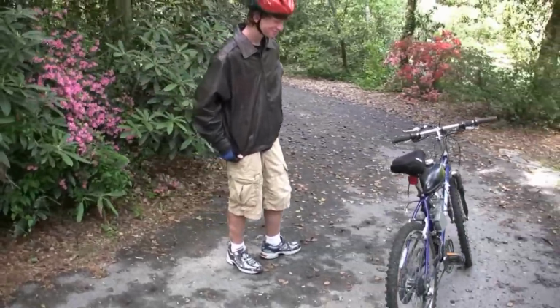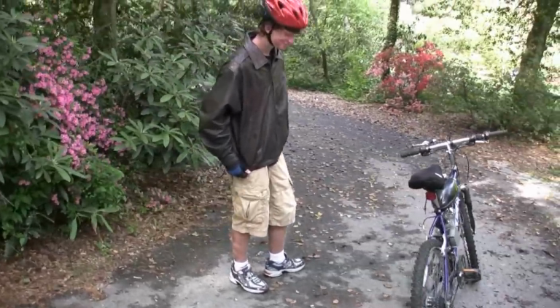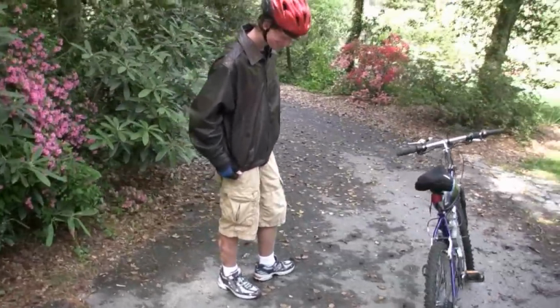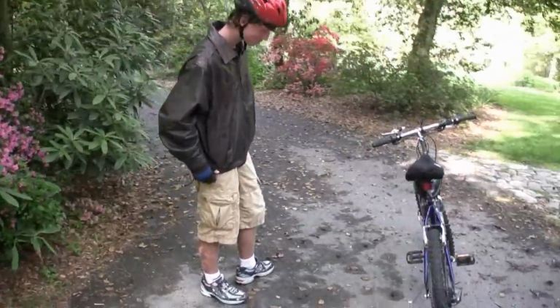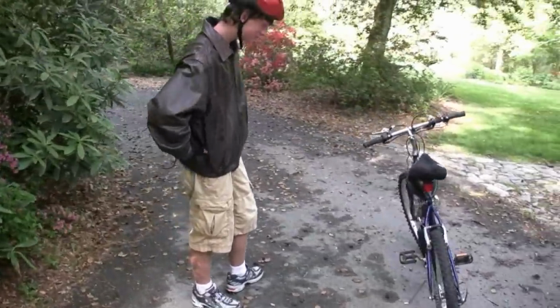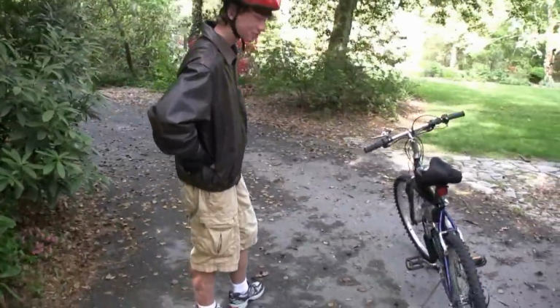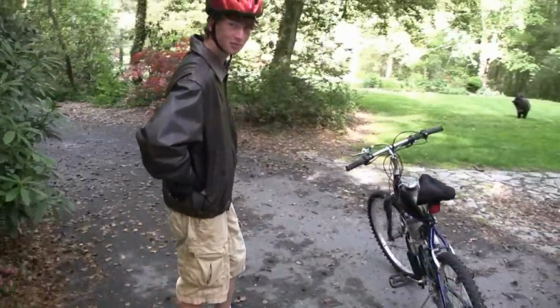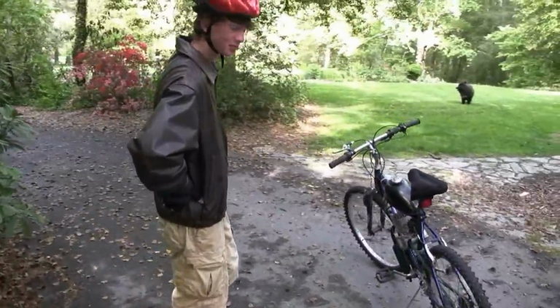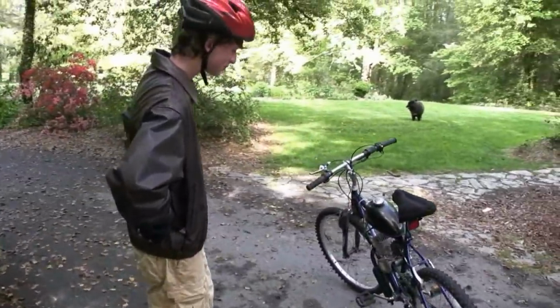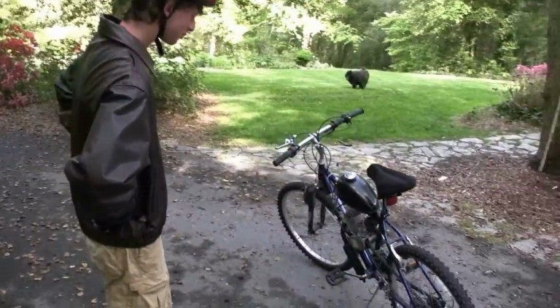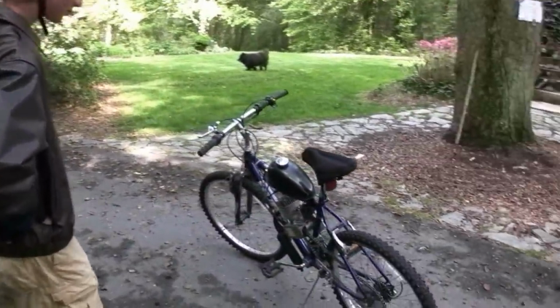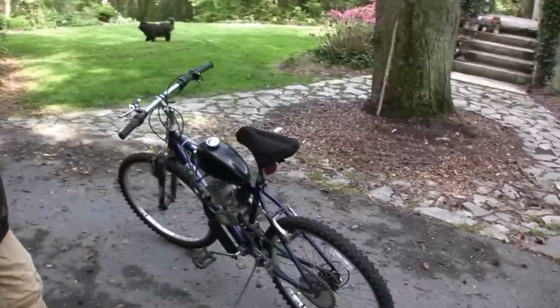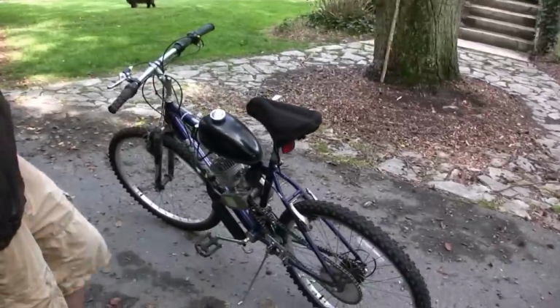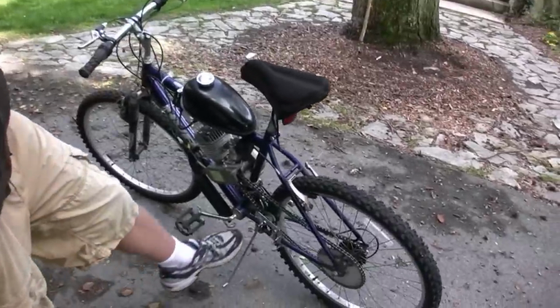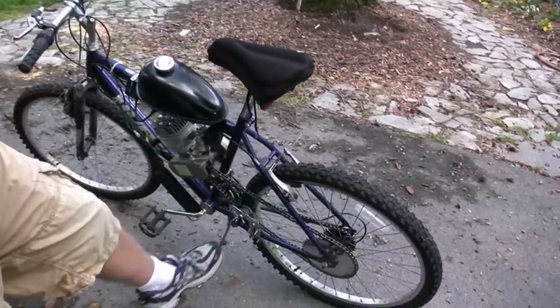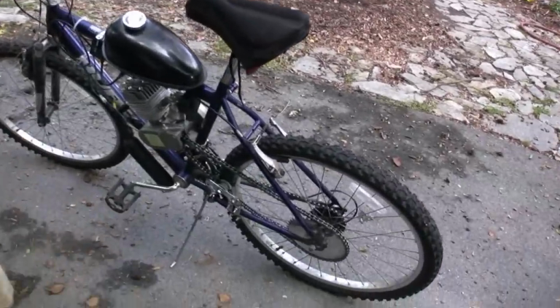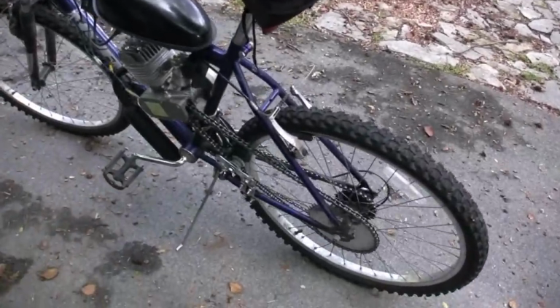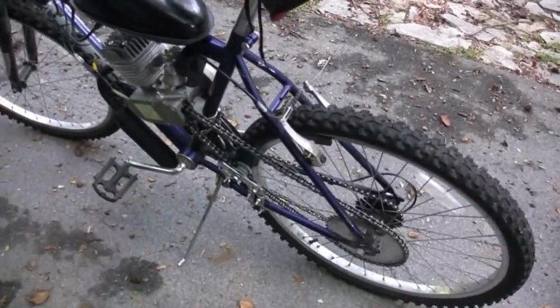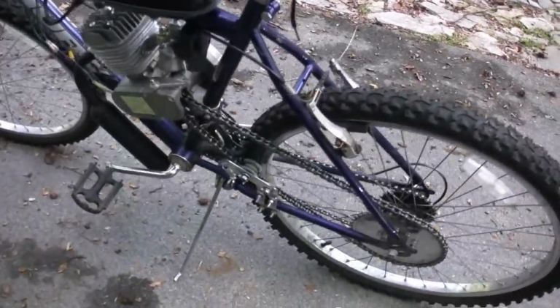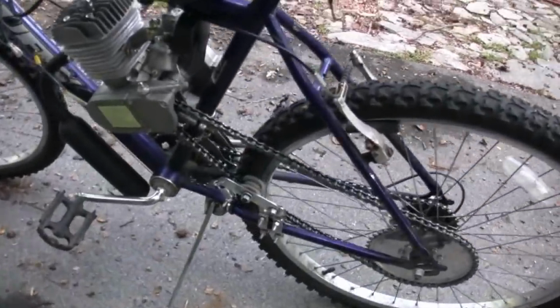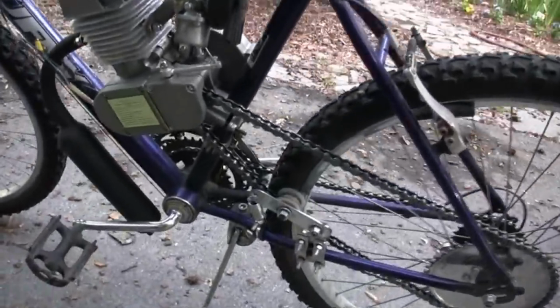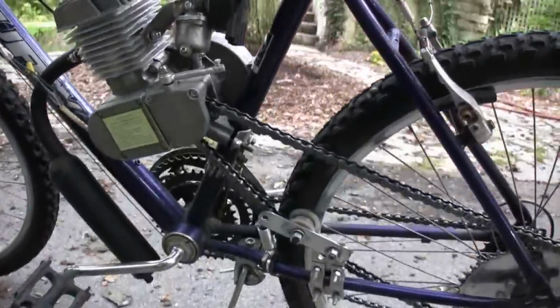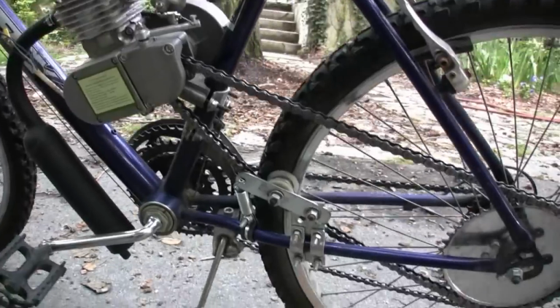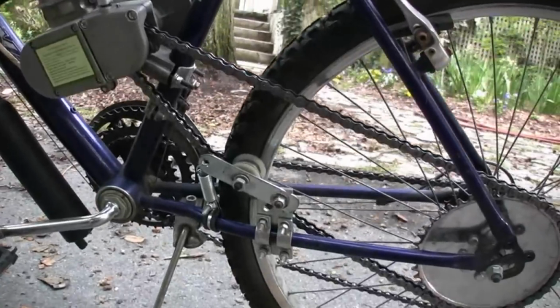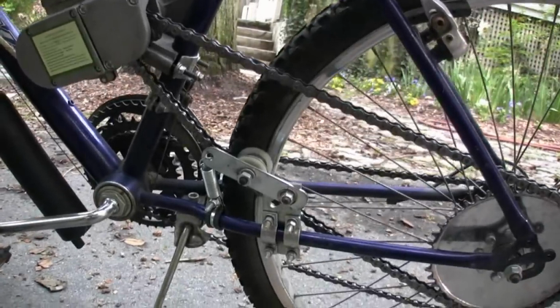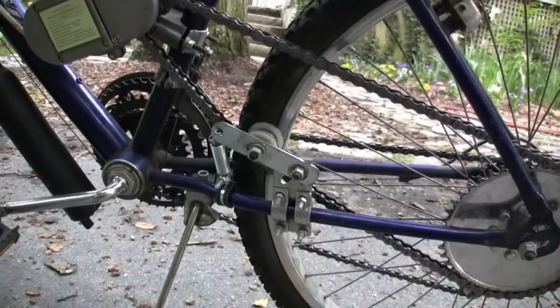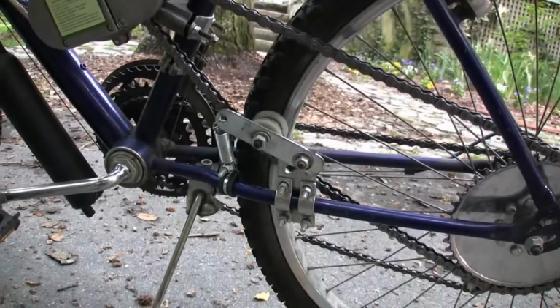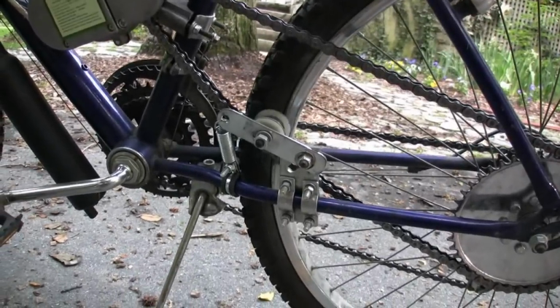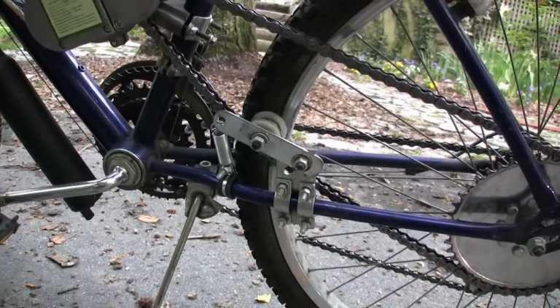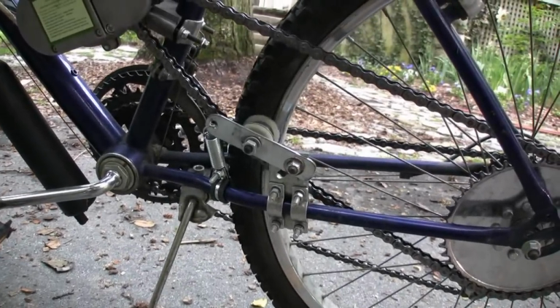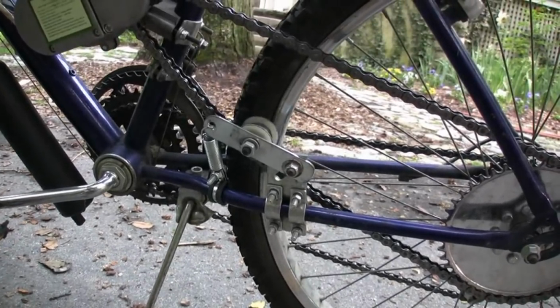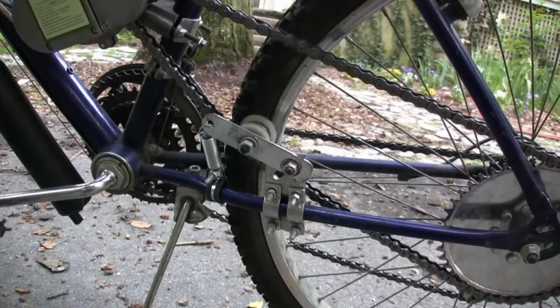So now what have we got? We got a spring-loaded idler on there. So we hope that will give us better tension on the chain. So far it seems to.